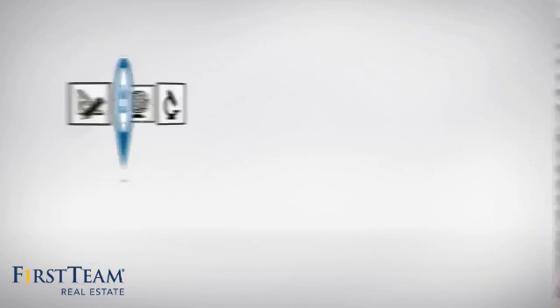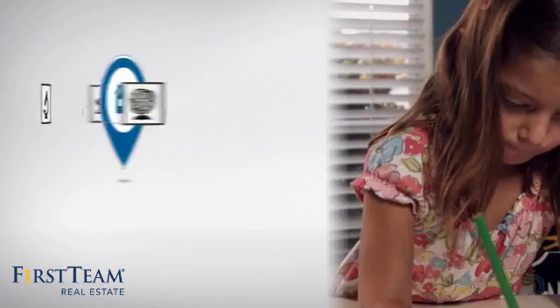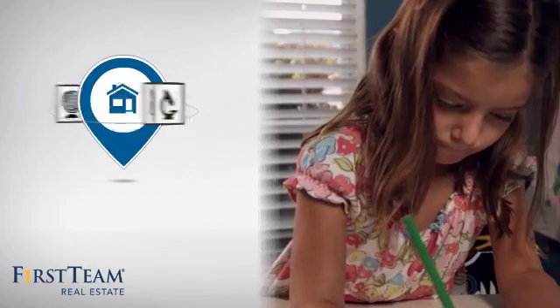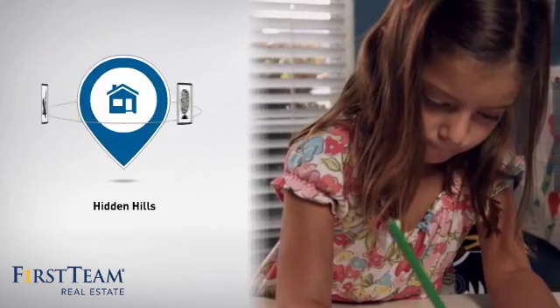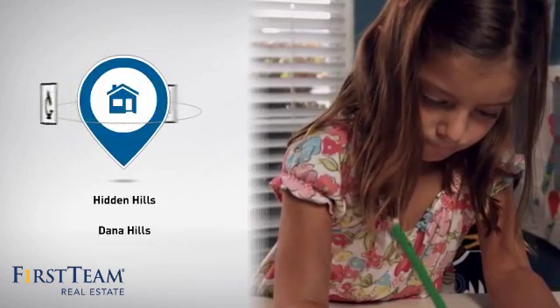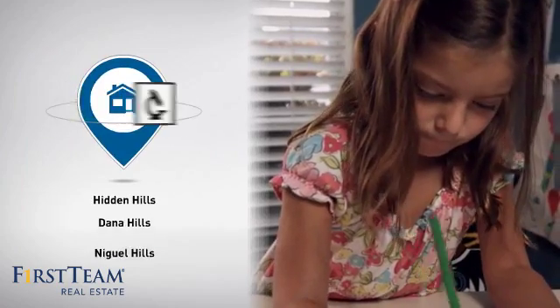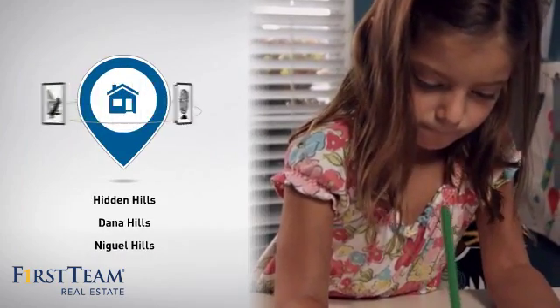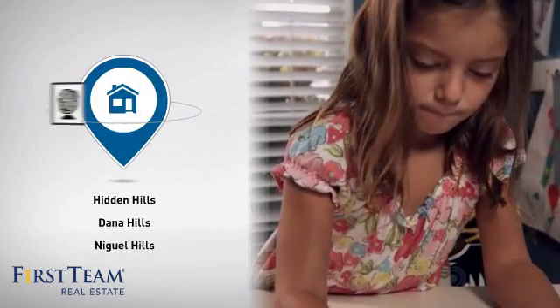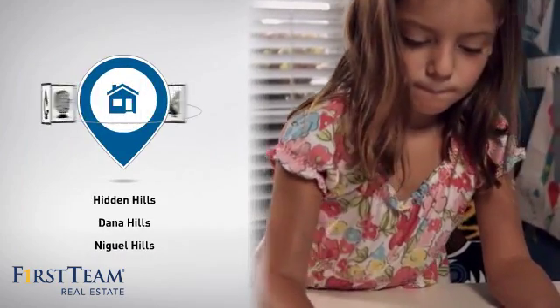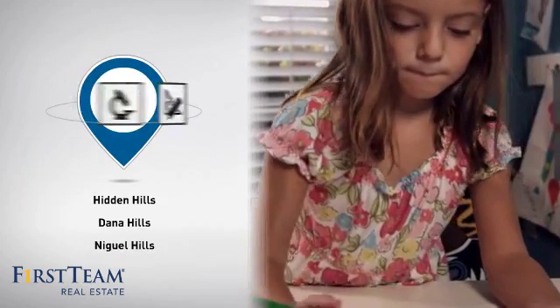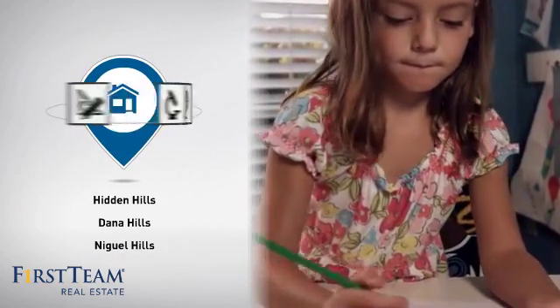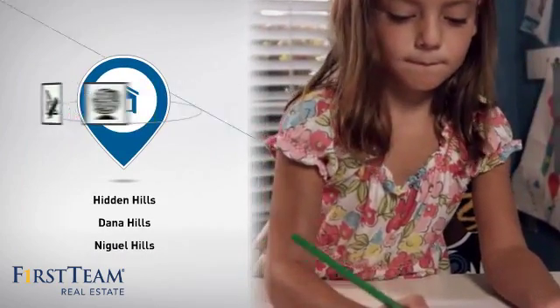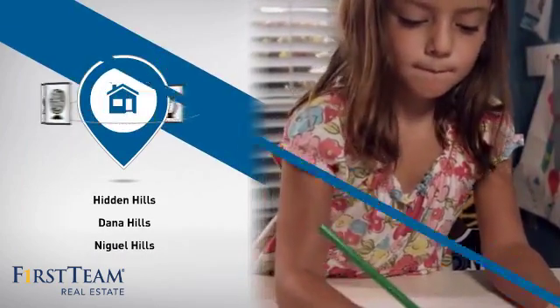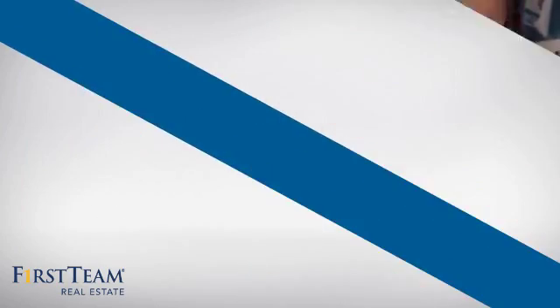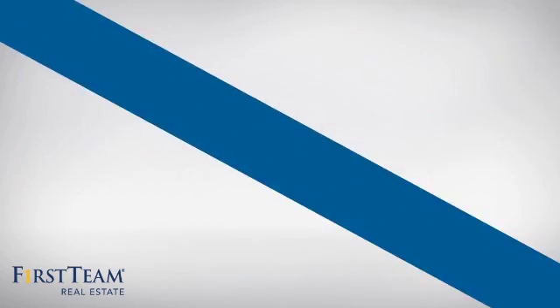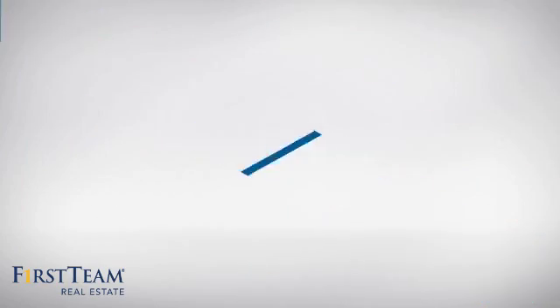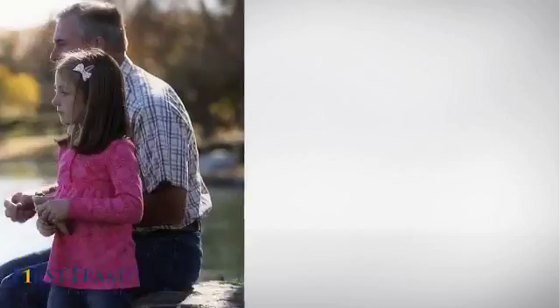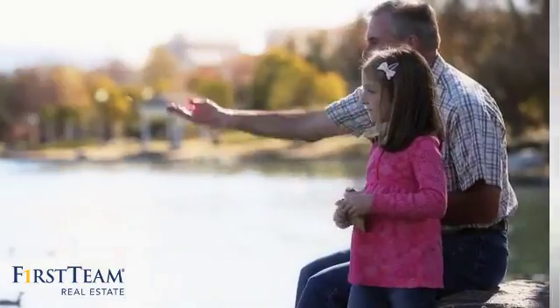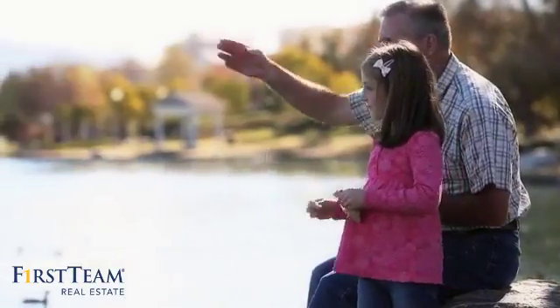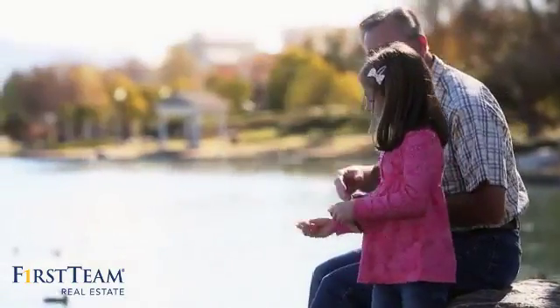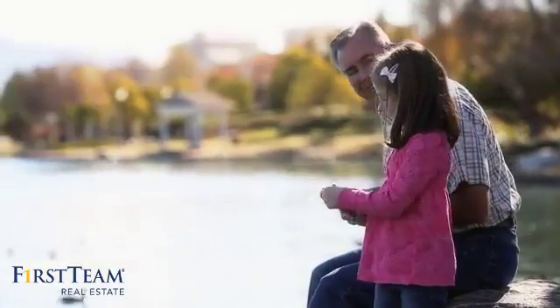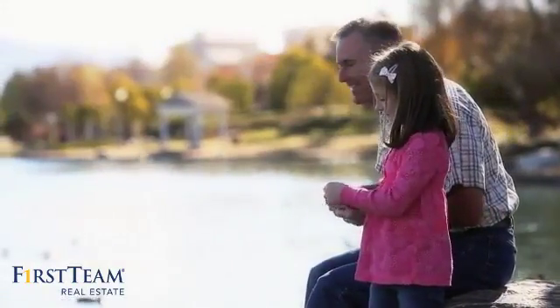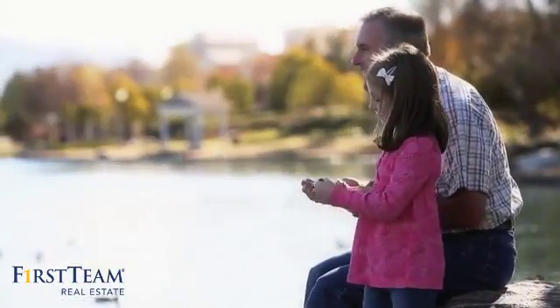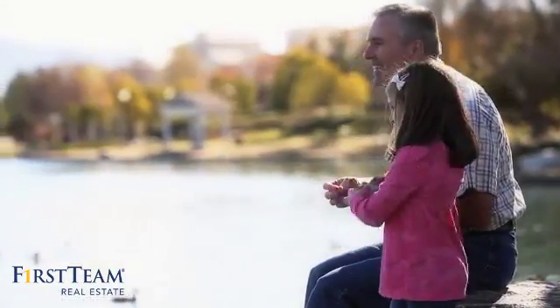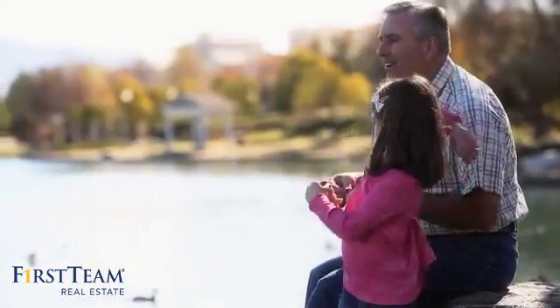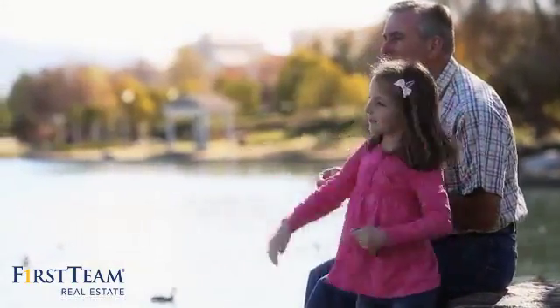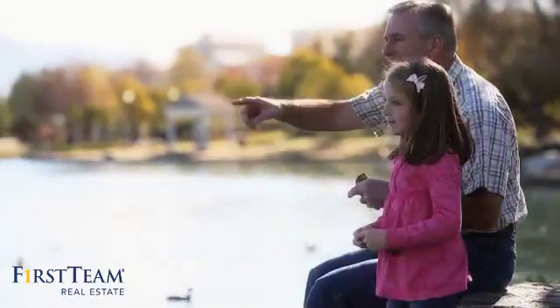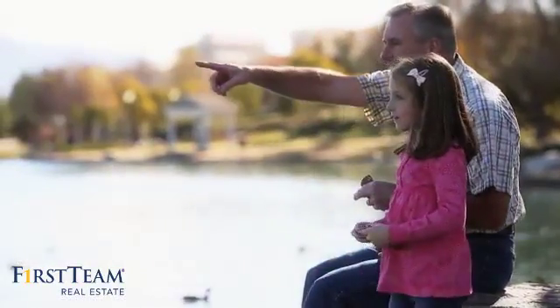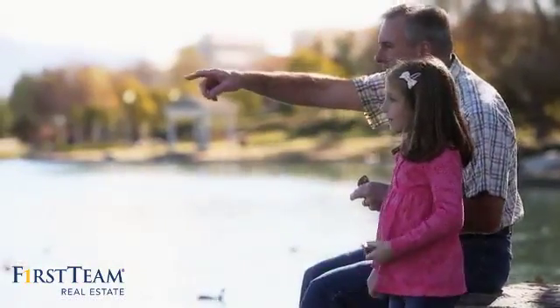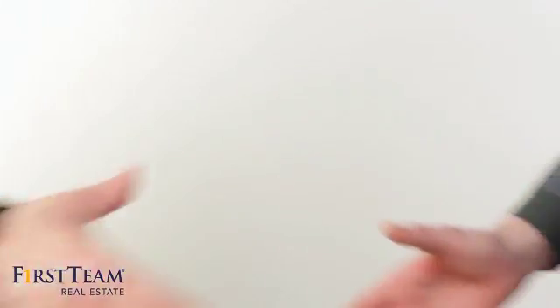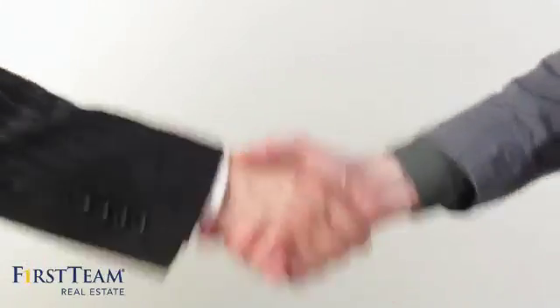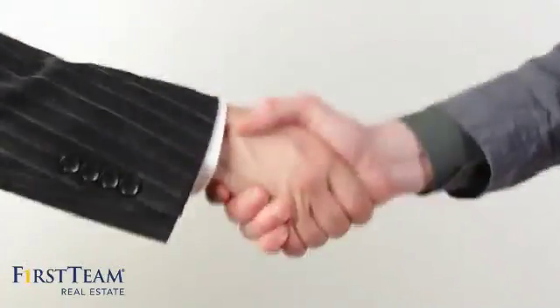Parents will be happy to know that it's located near several schools. All these great features add up to a property that might be not just your next house, but your next home.